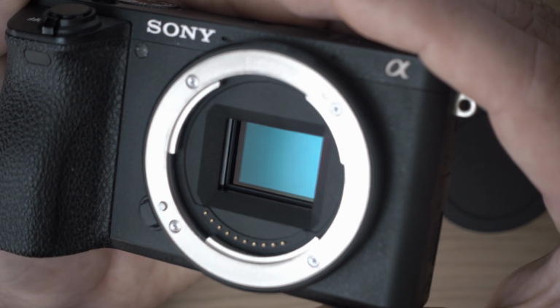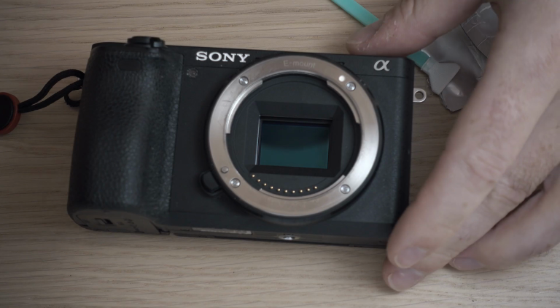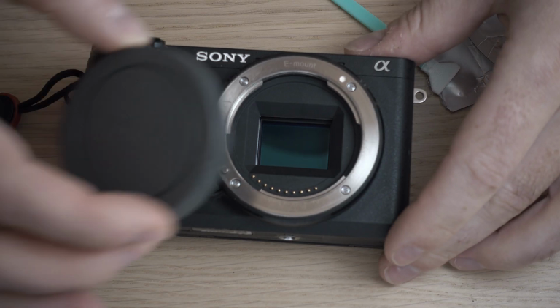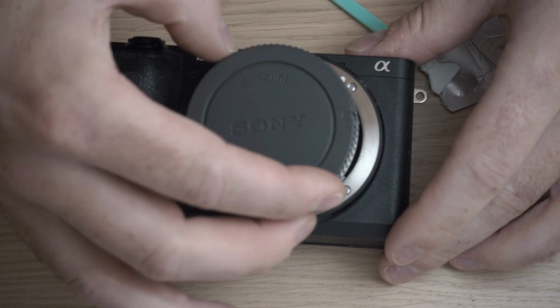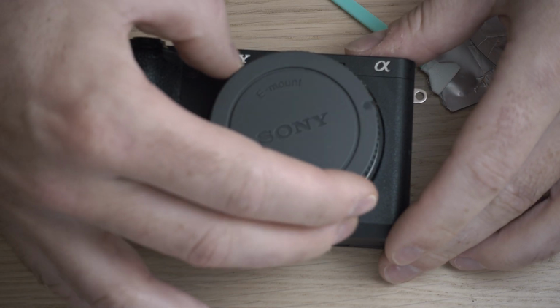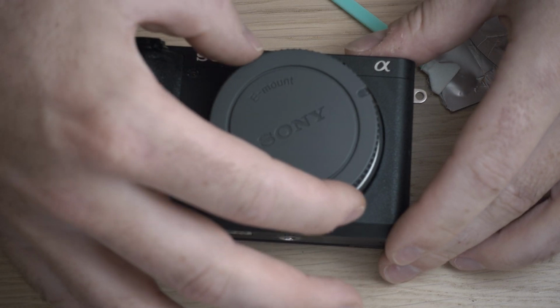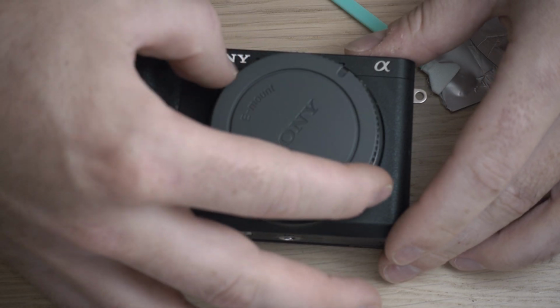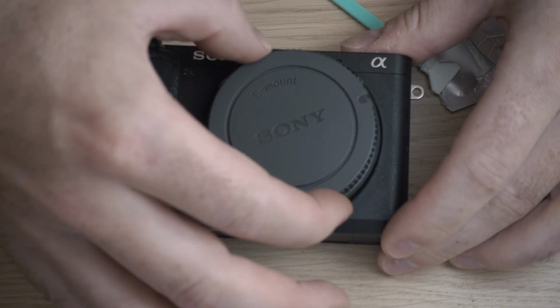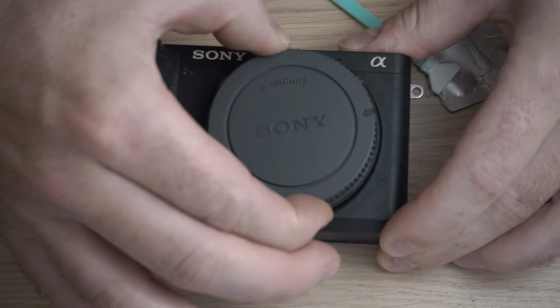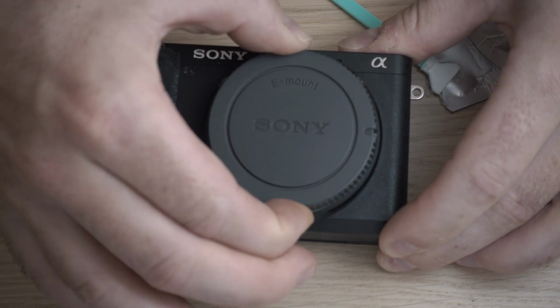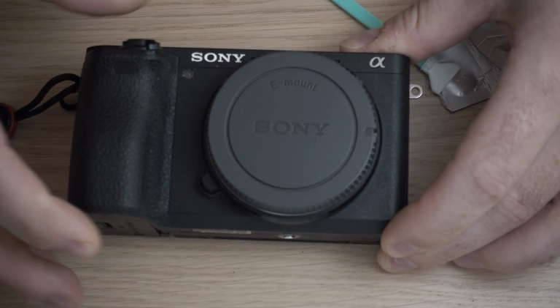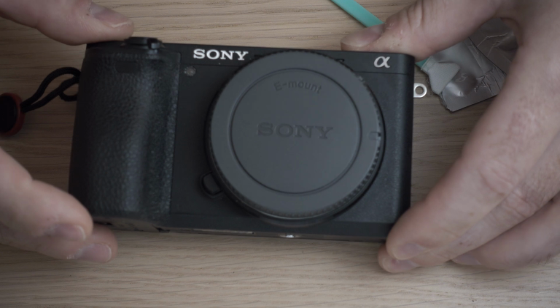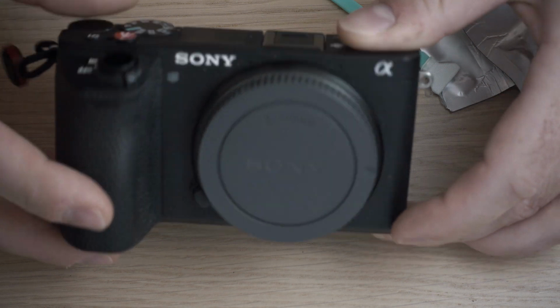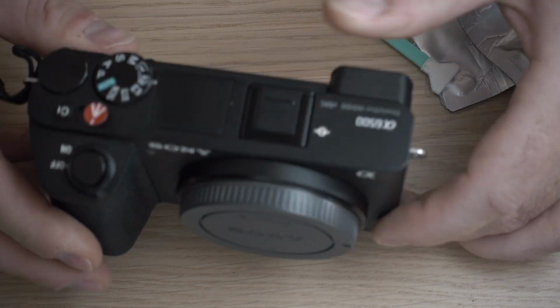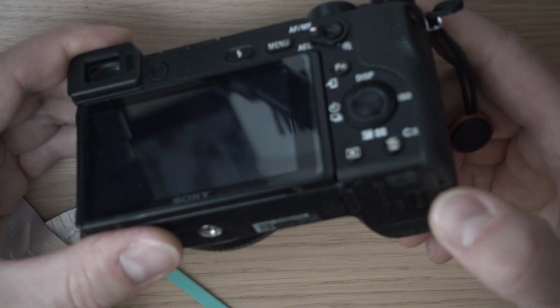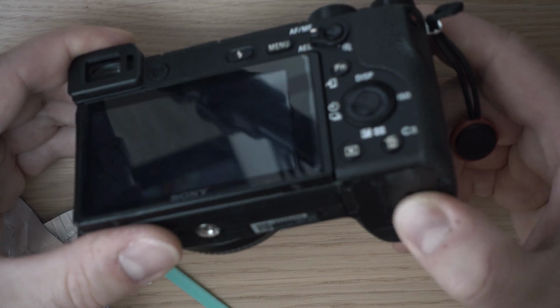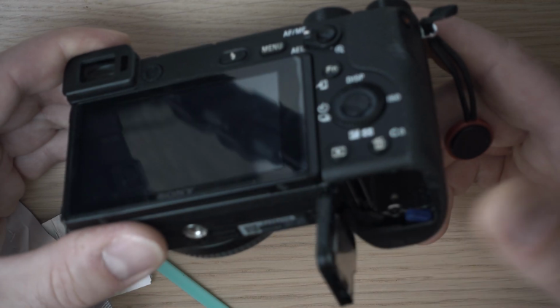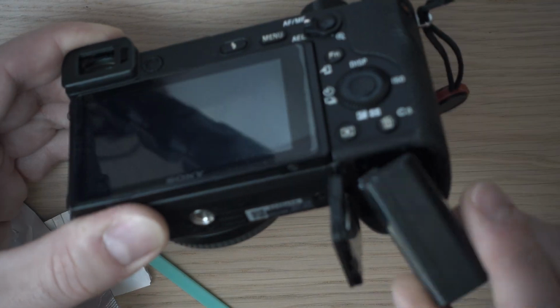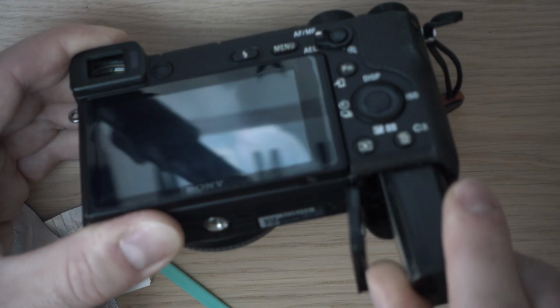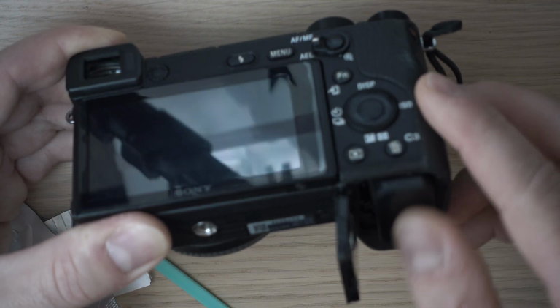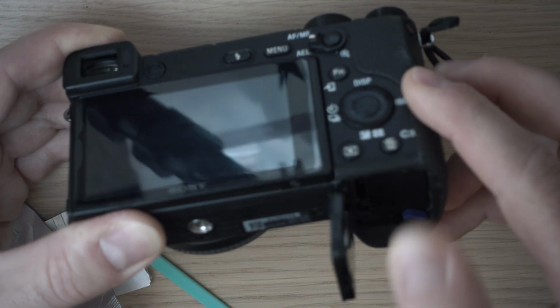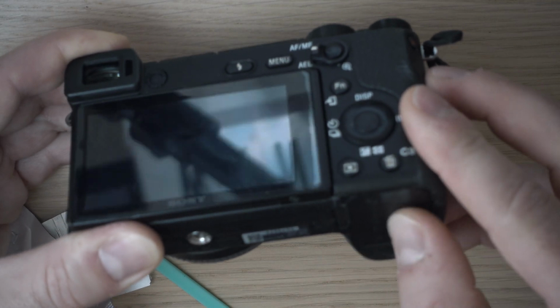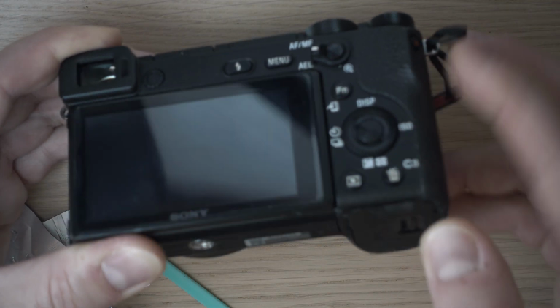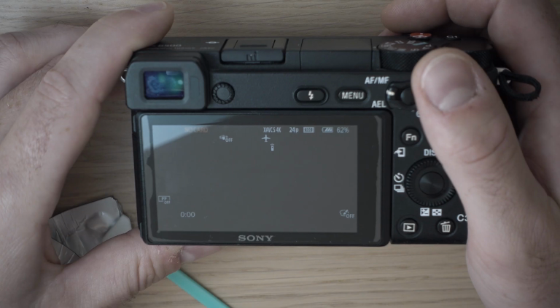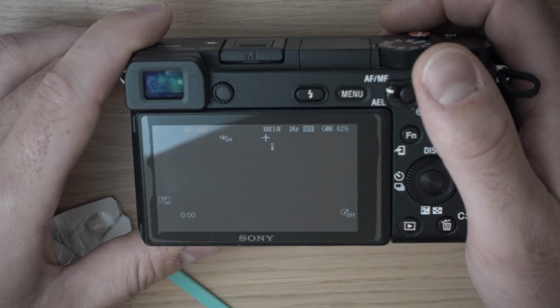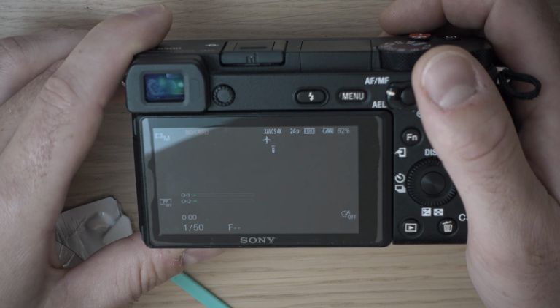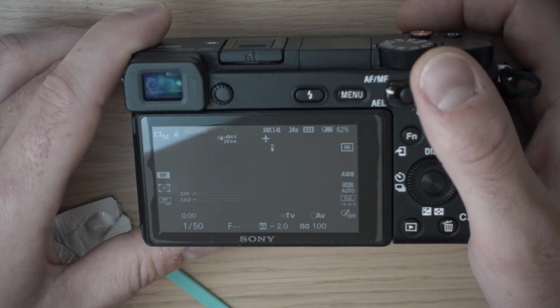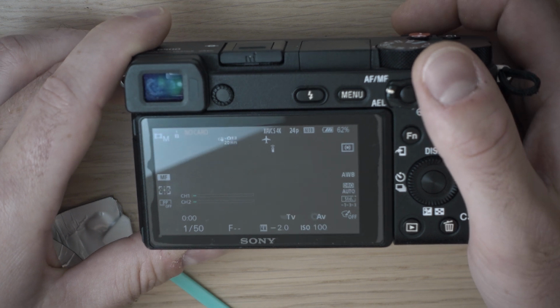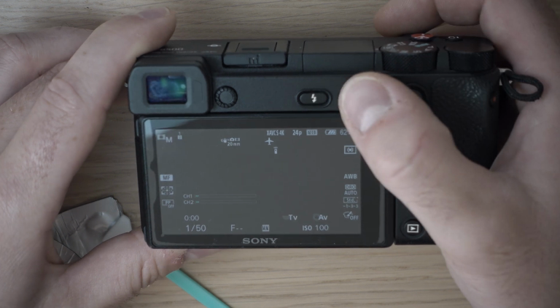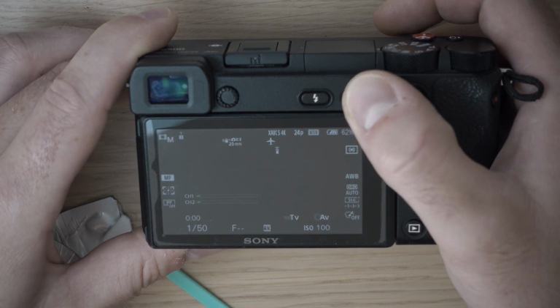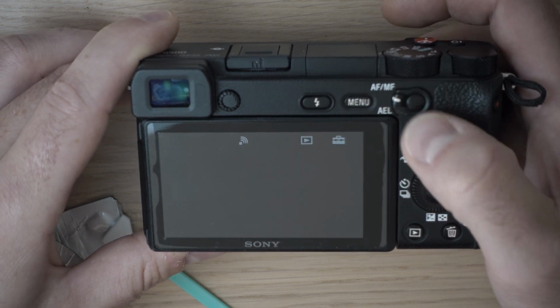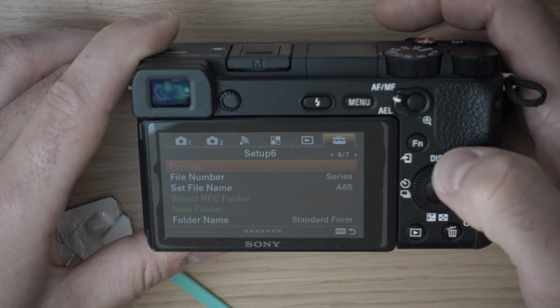Soon as you're done, close the gap. And I will do an auto sensor clean. Most cameras can do it — just search in the menu.